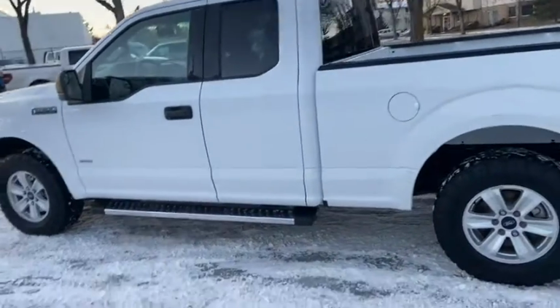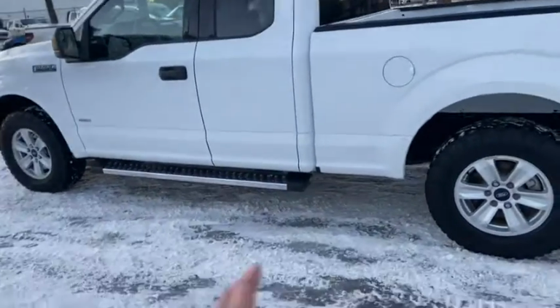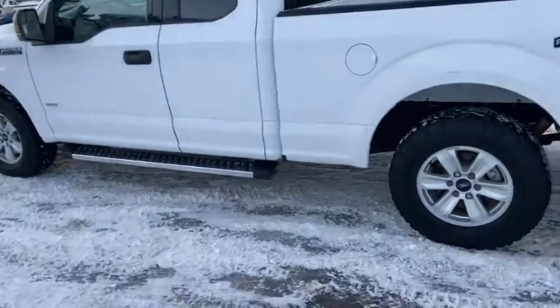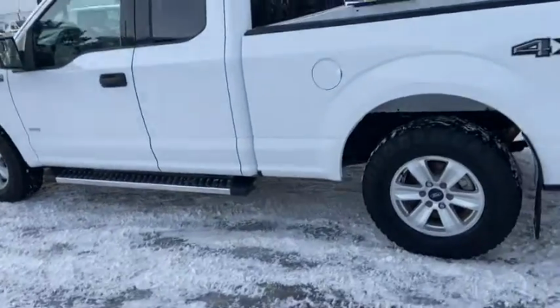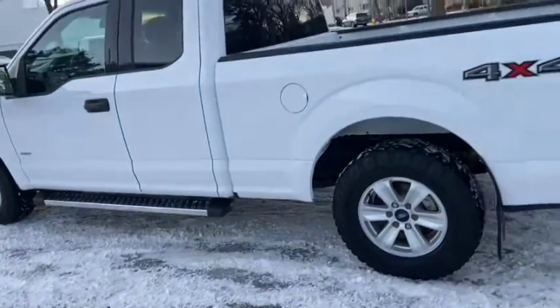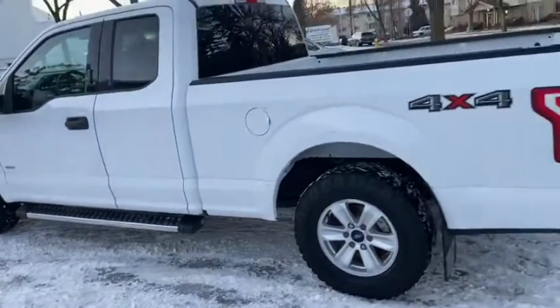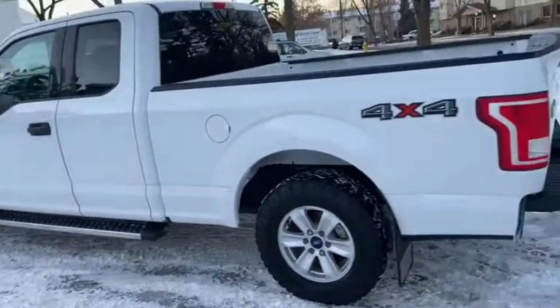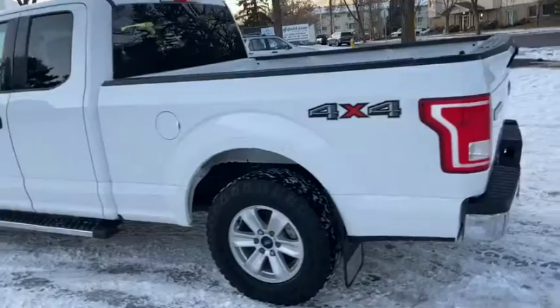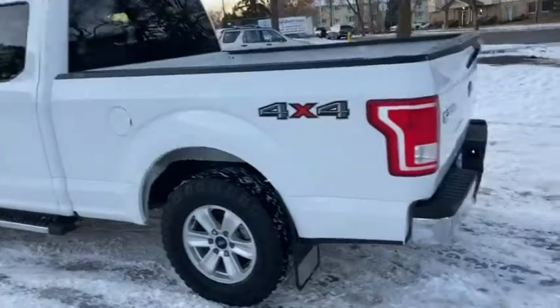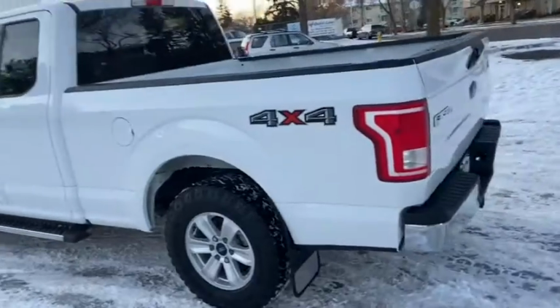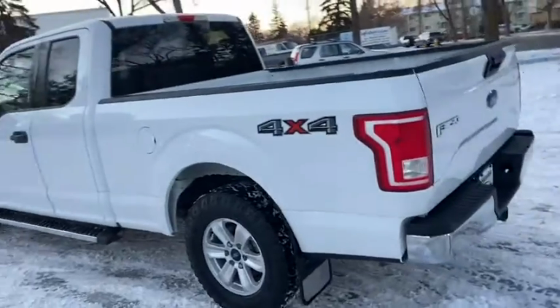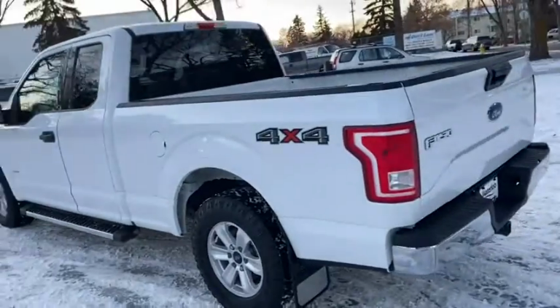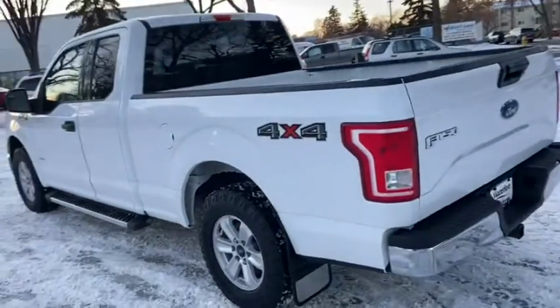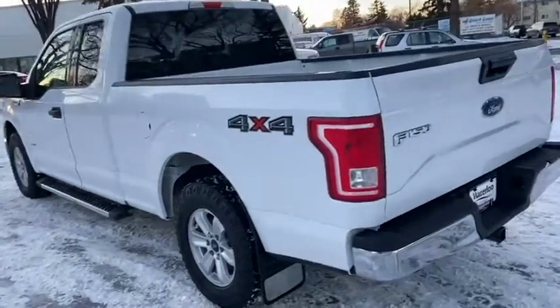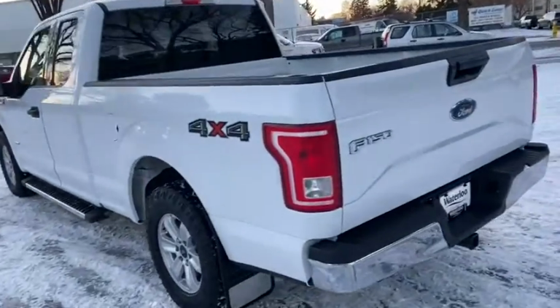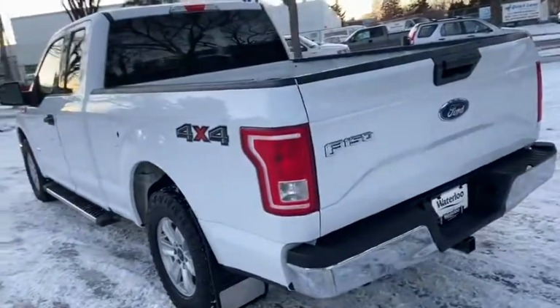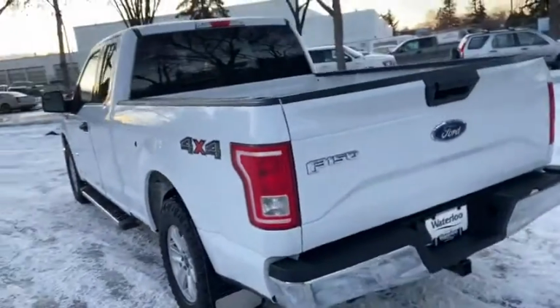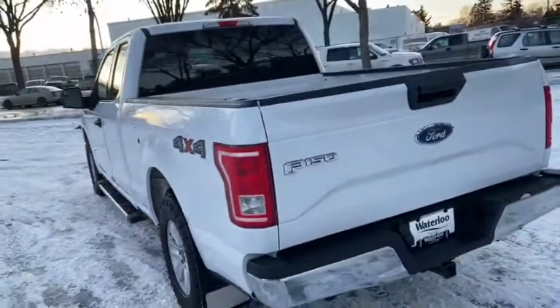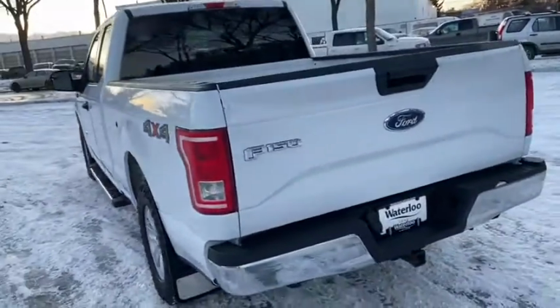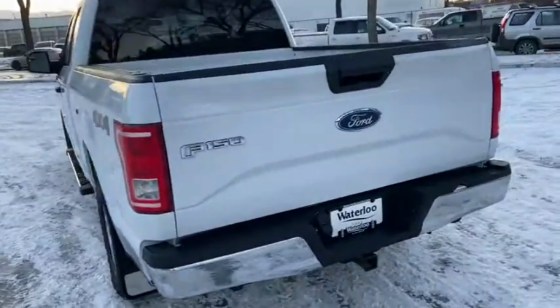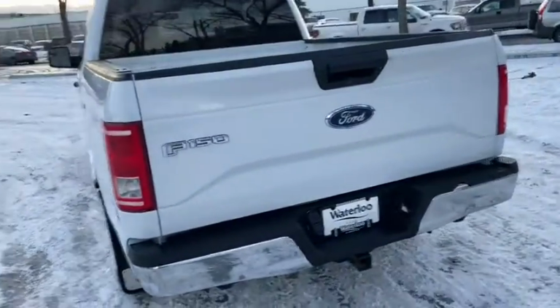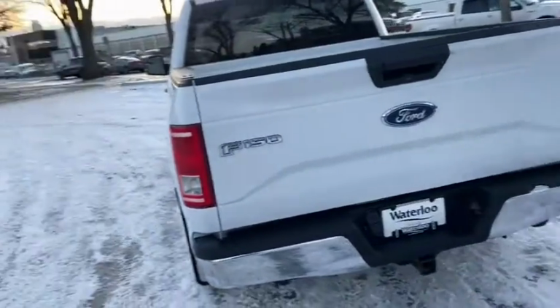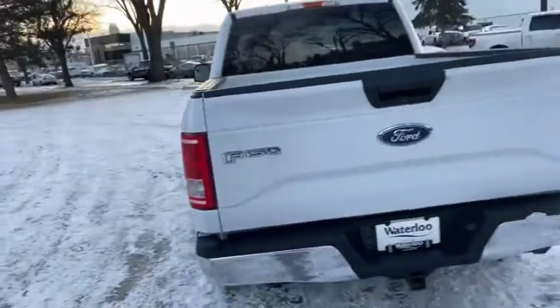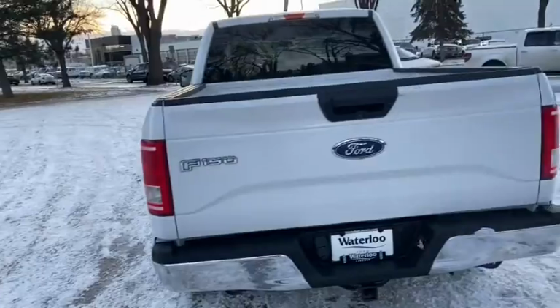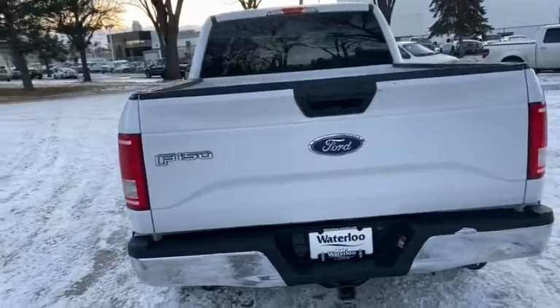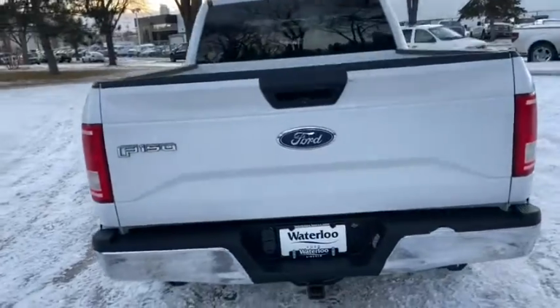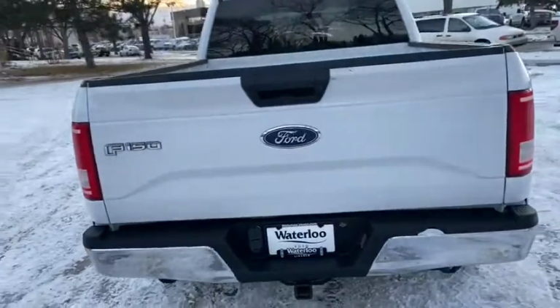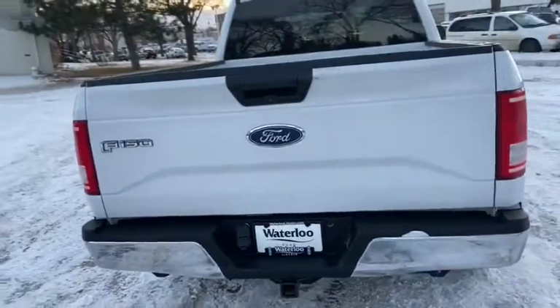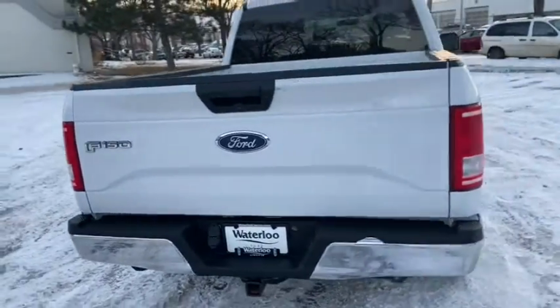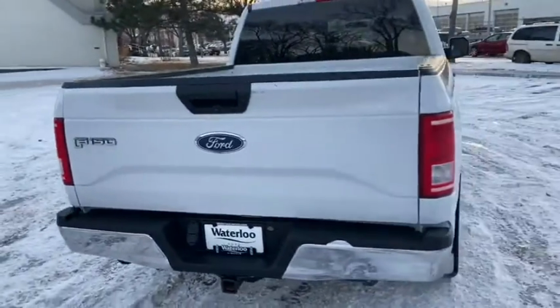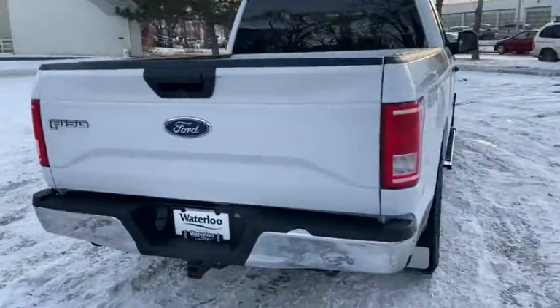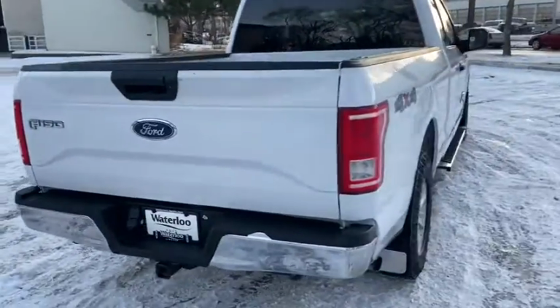We have running boards below the cabin of the truck and you do have the long six and a half foot box on here. We do have a reverse camera on this truck as well as a trailer tow package.